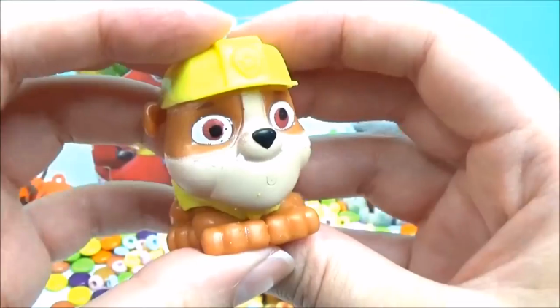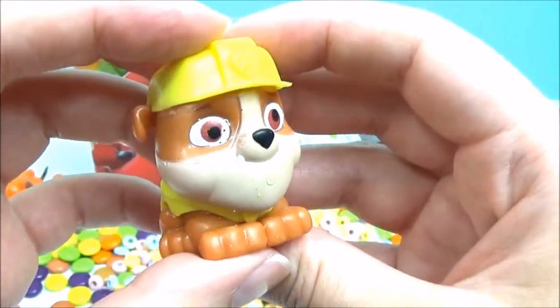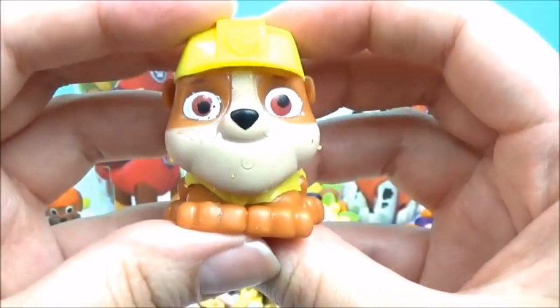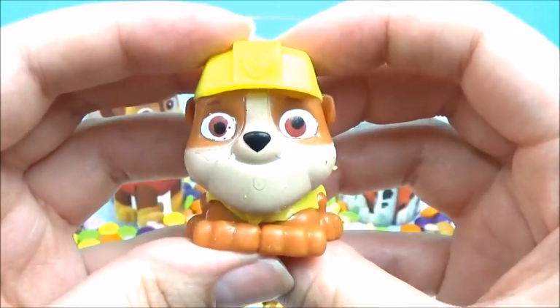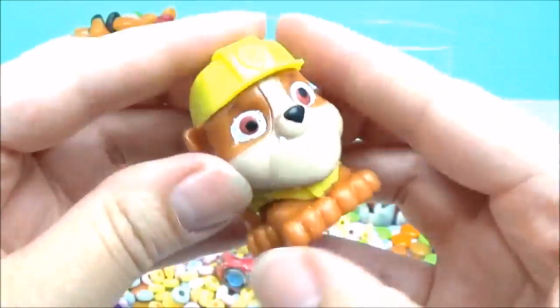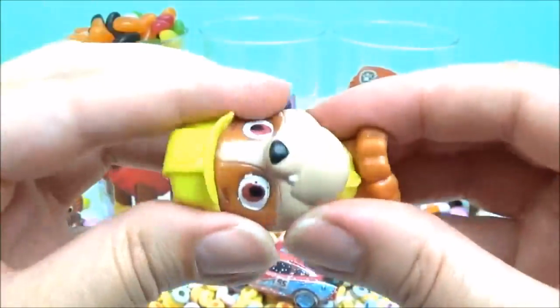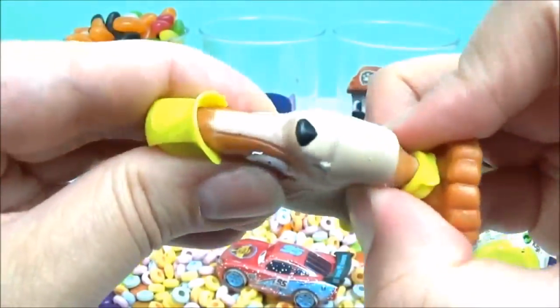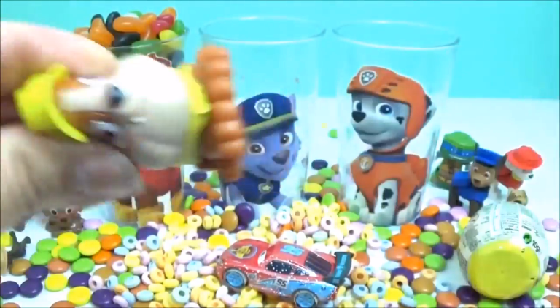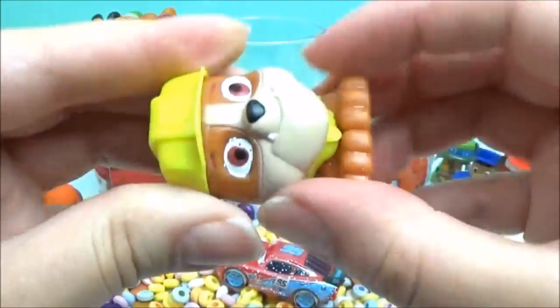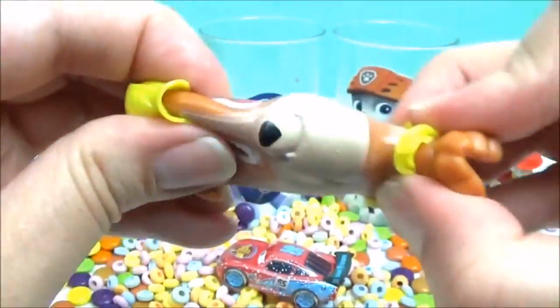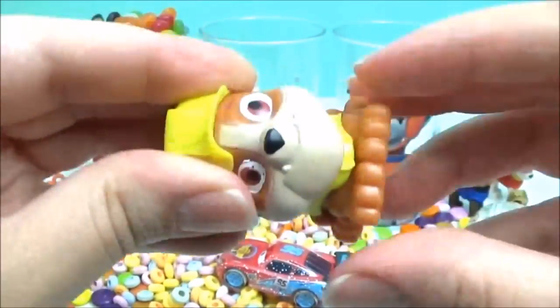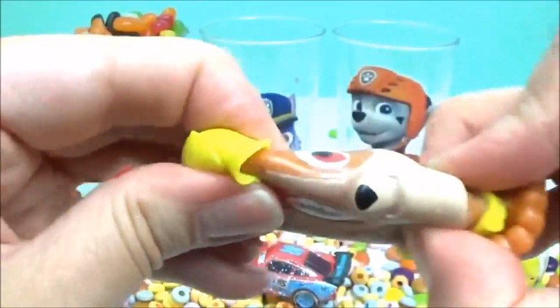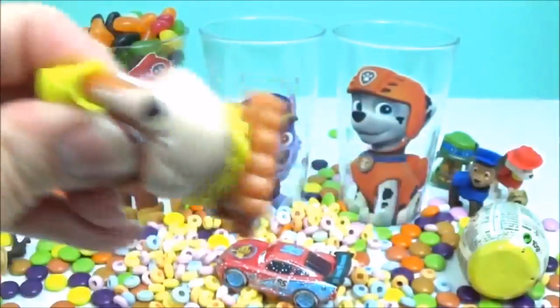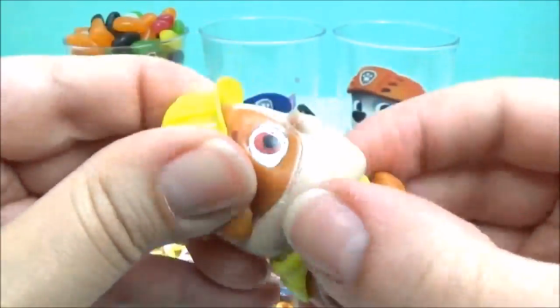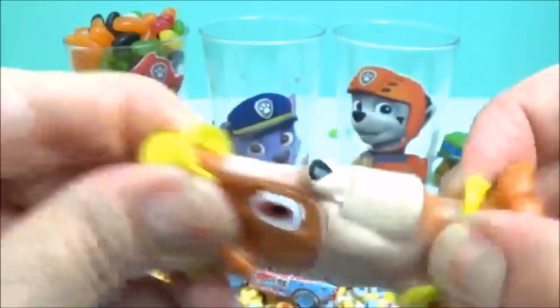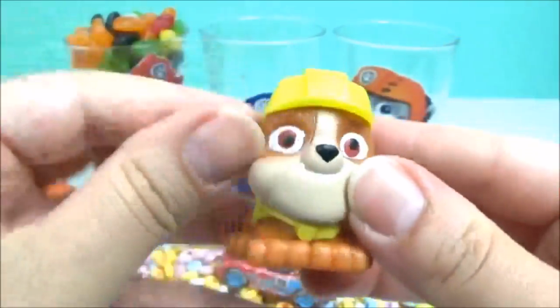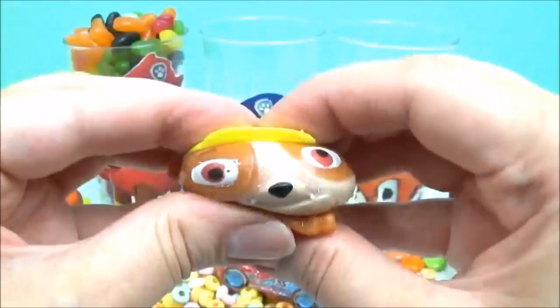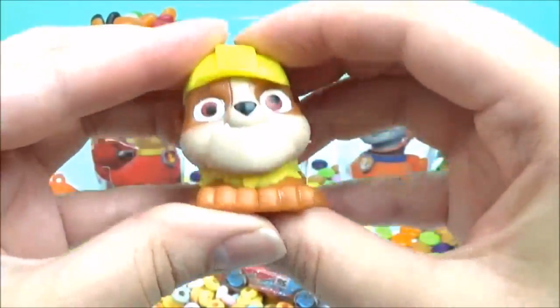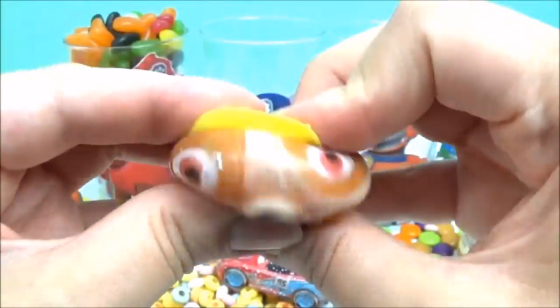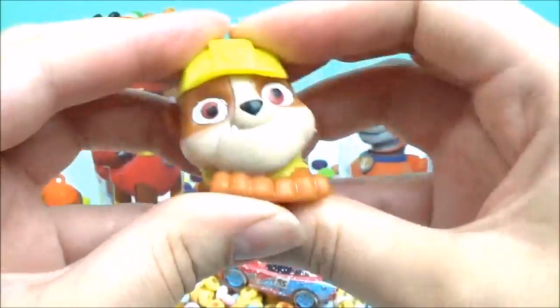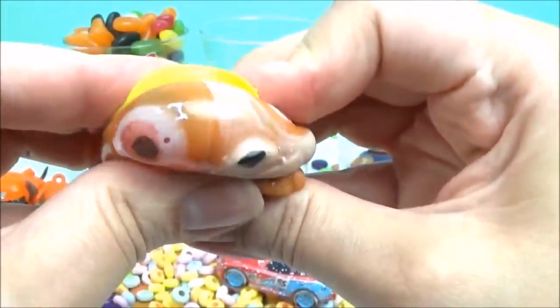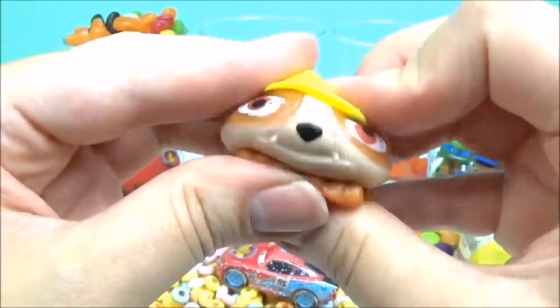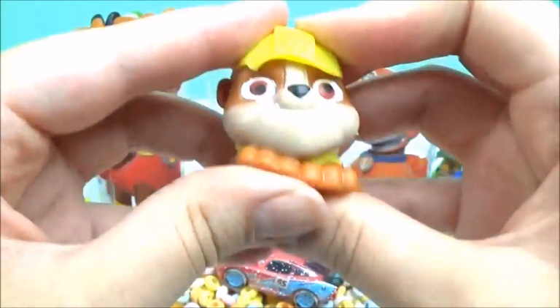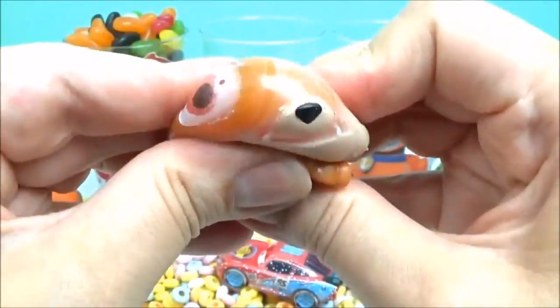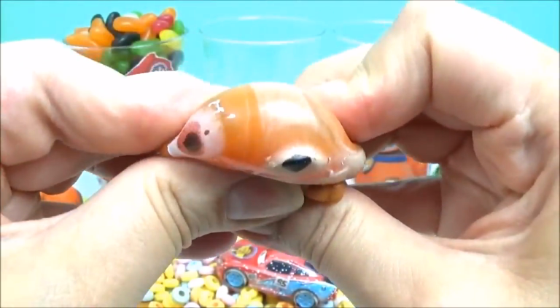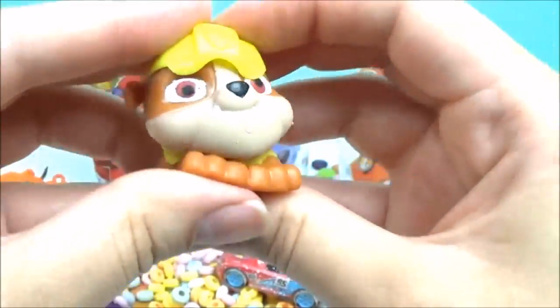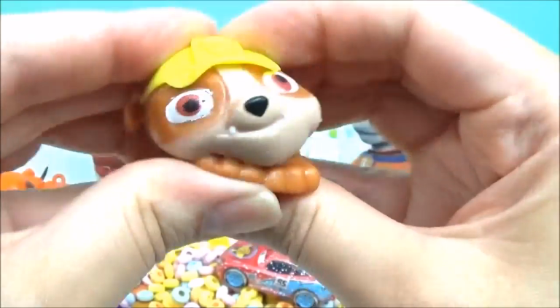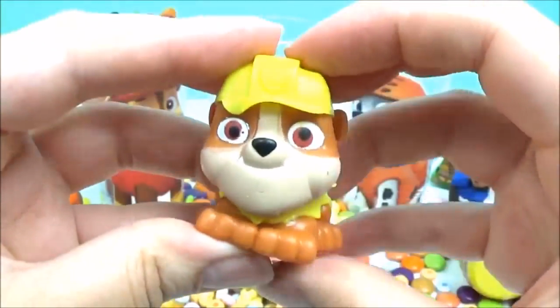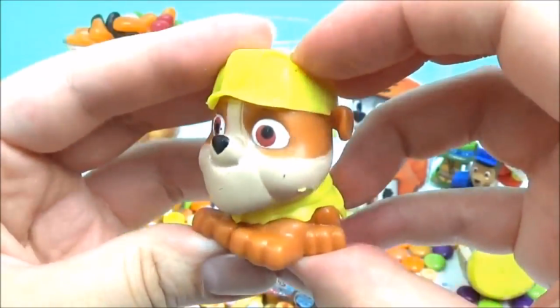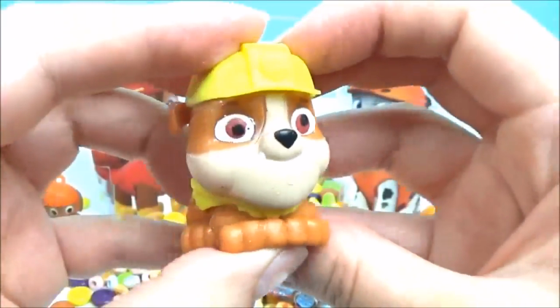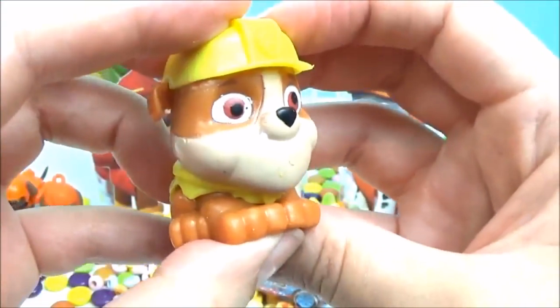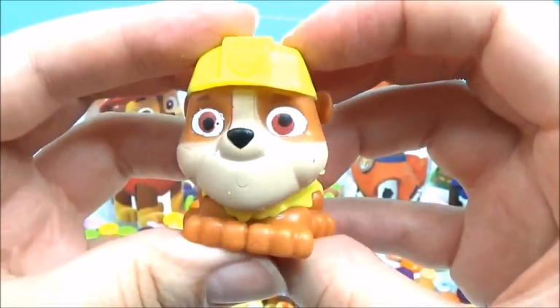And a stretch. Boing! Boing! Boing! Awesome!